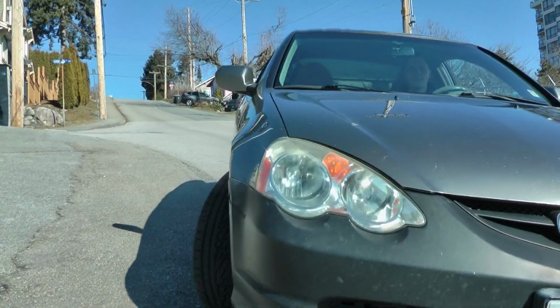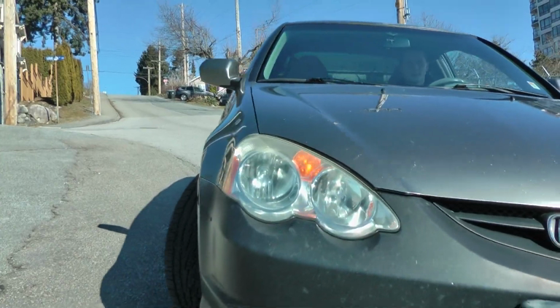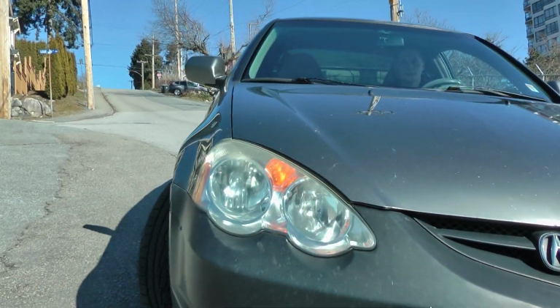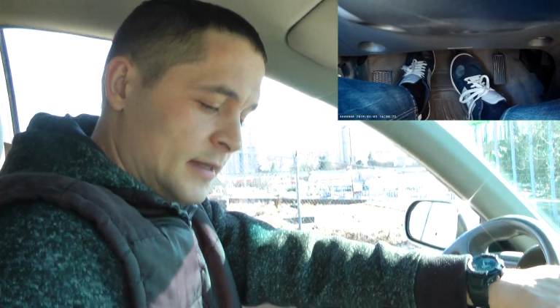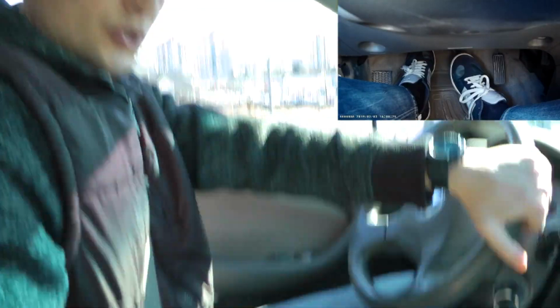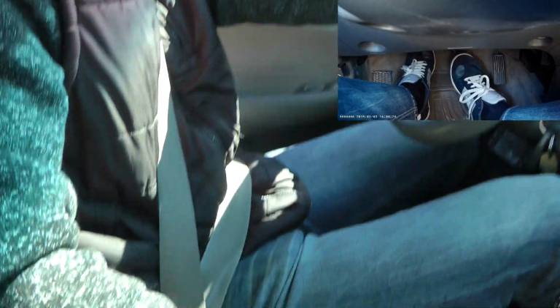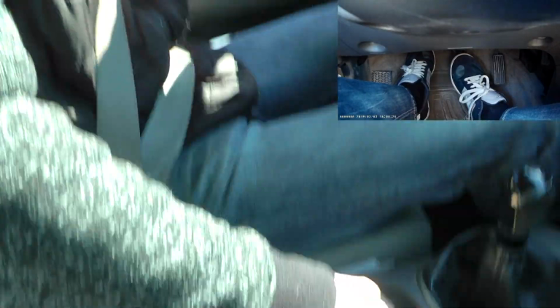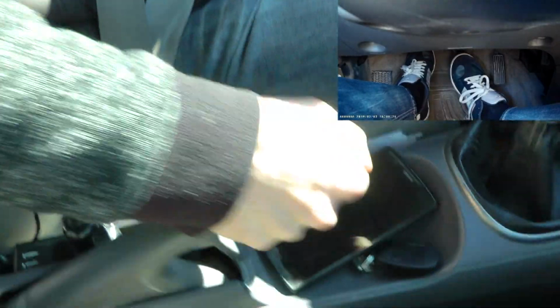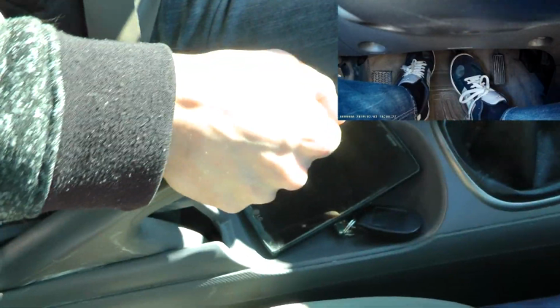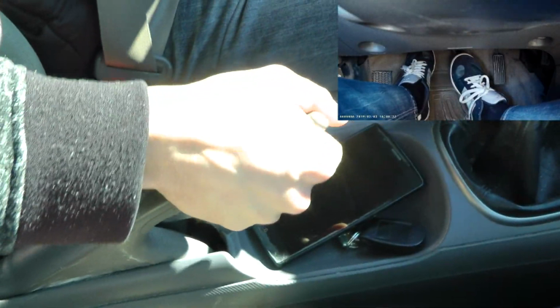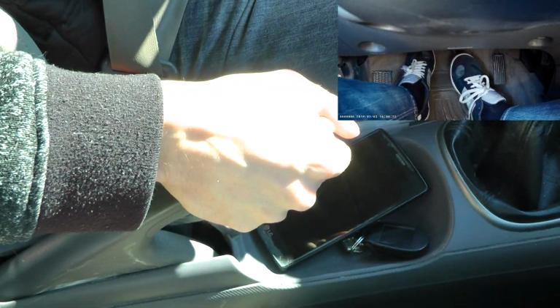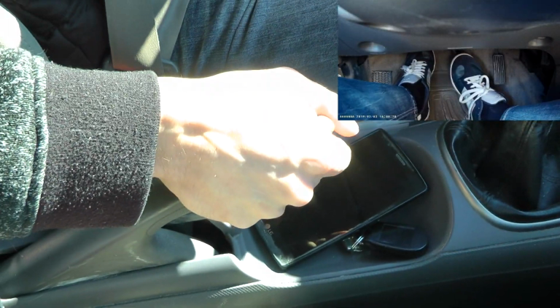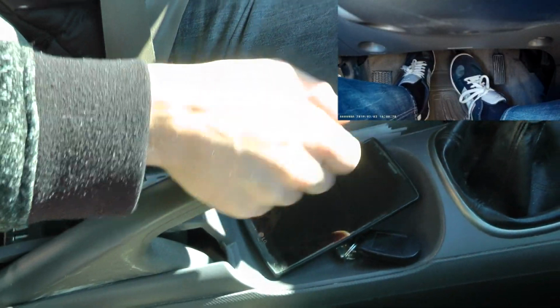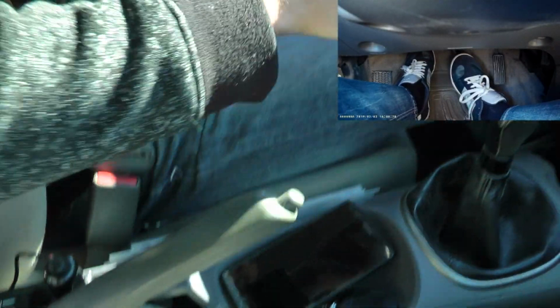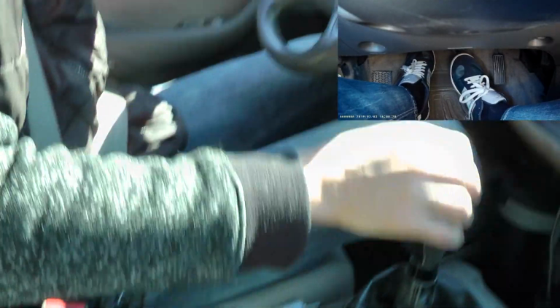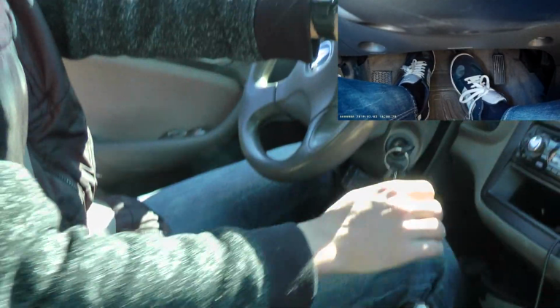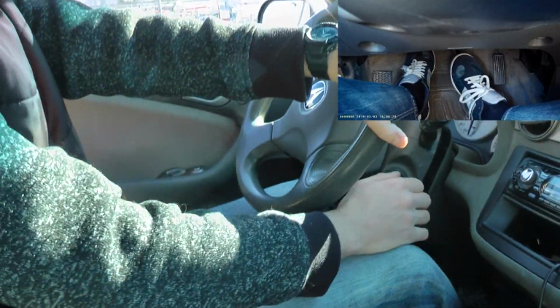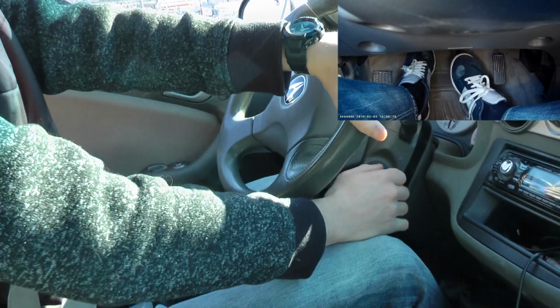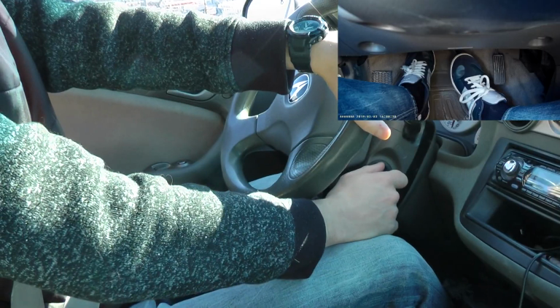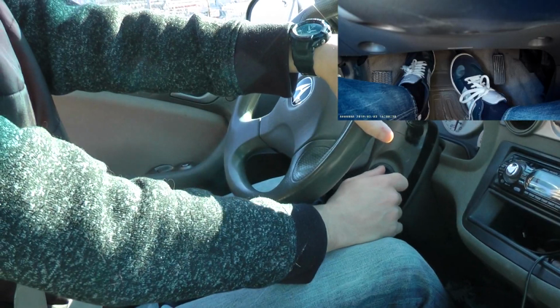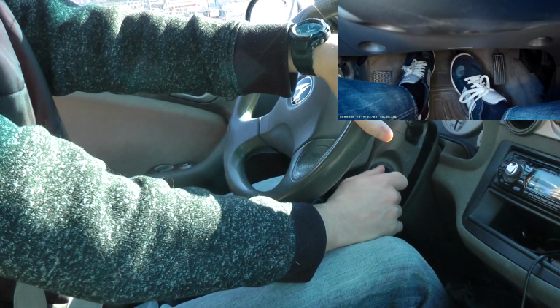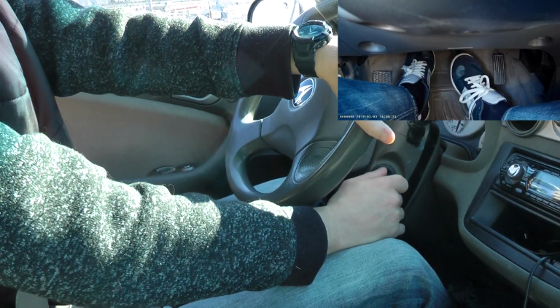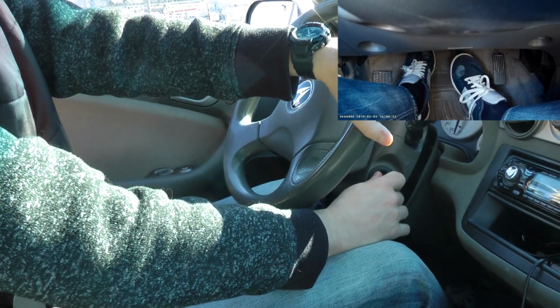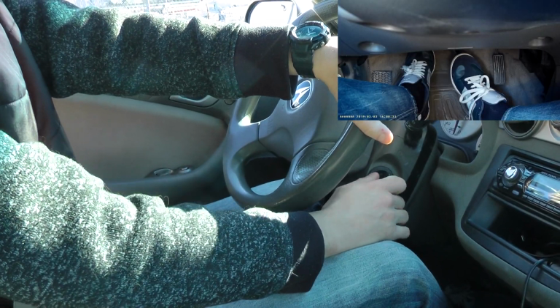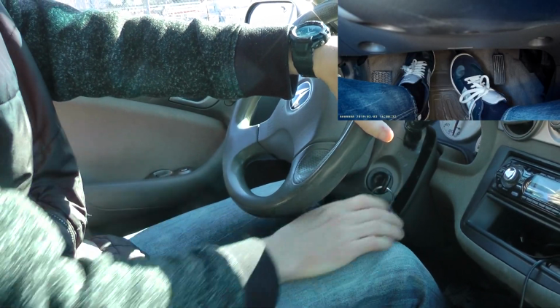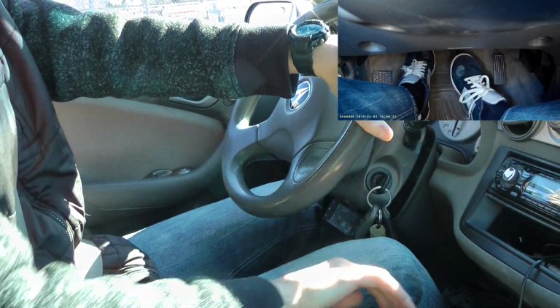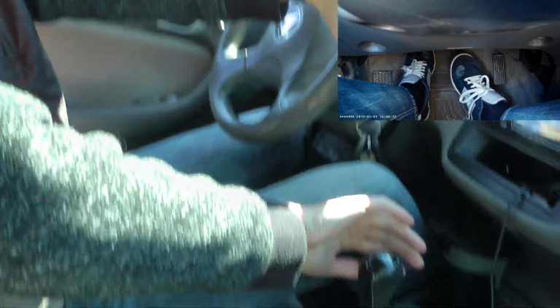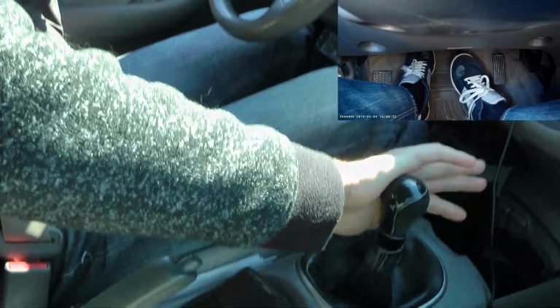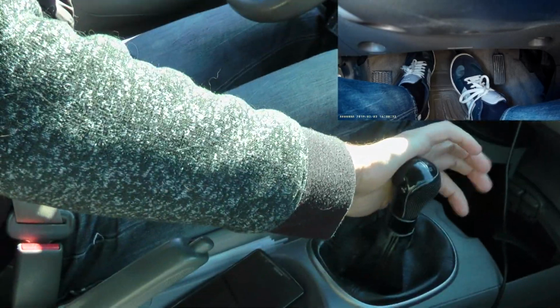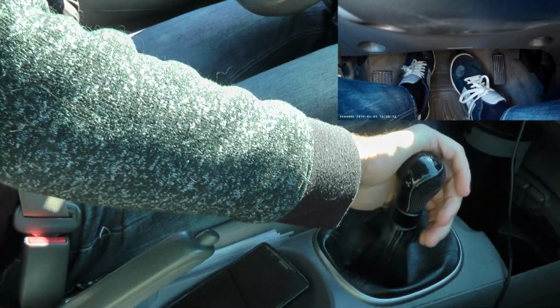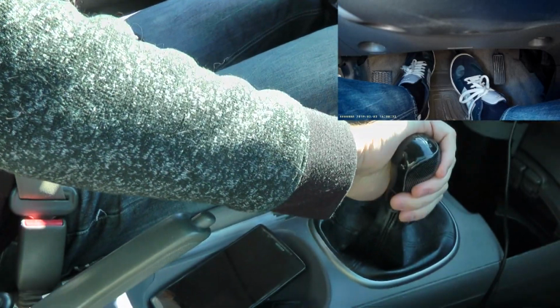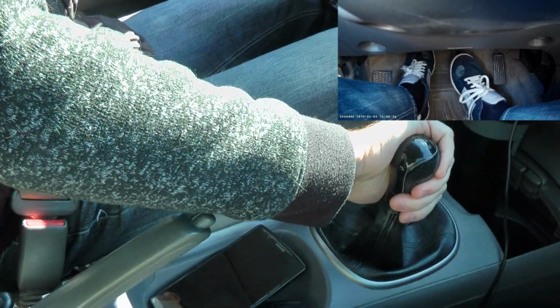So after you've done that, engage your parking brake, turn off the vehicle and put the car in reverse.